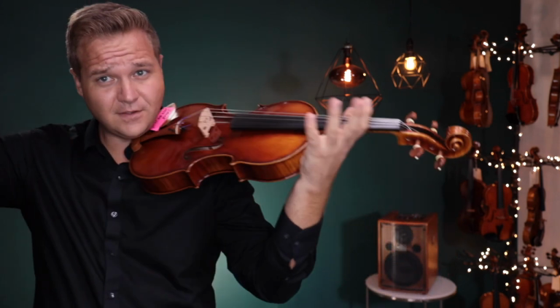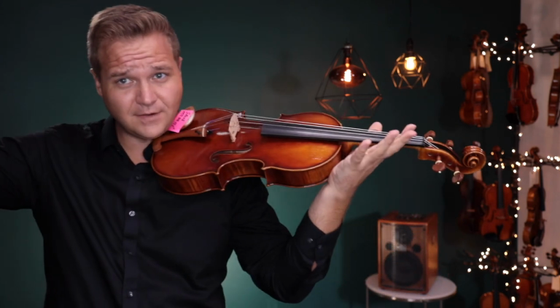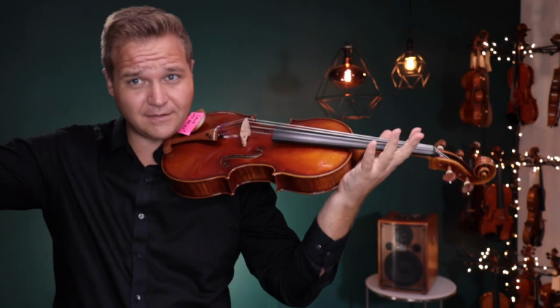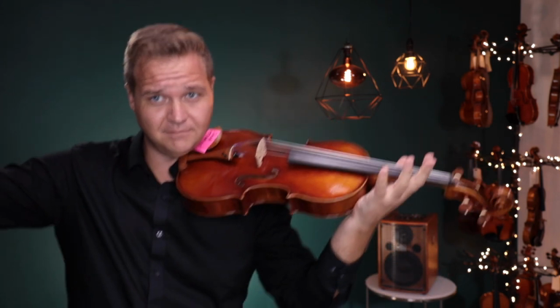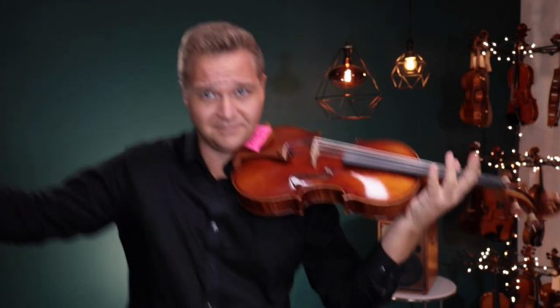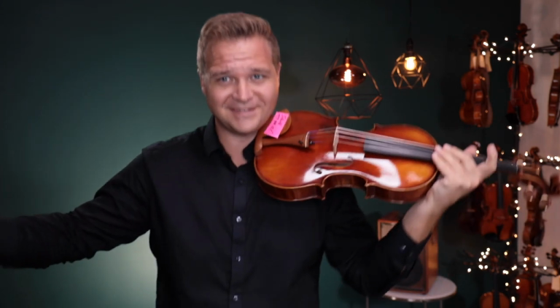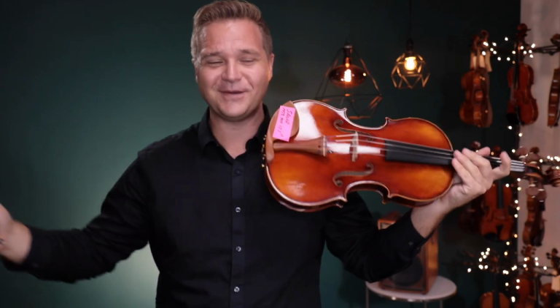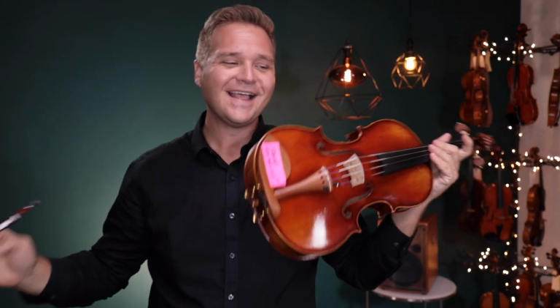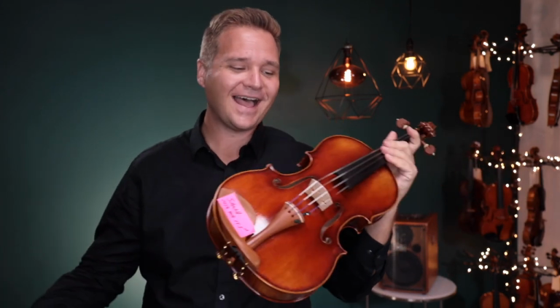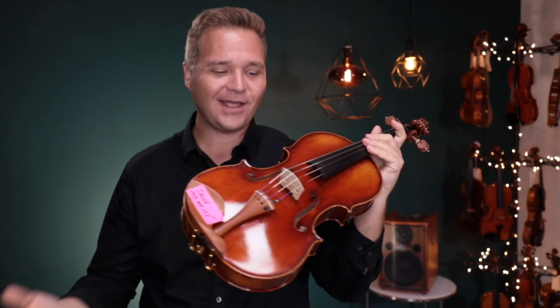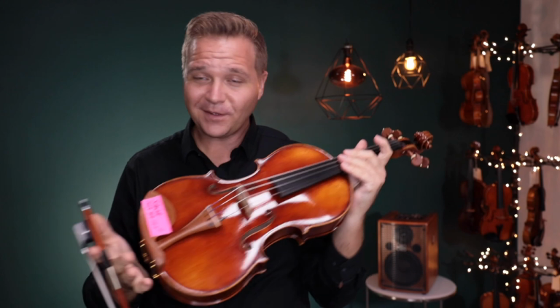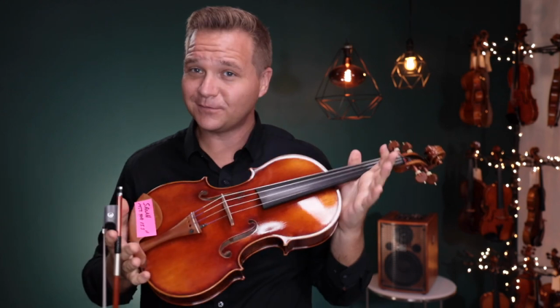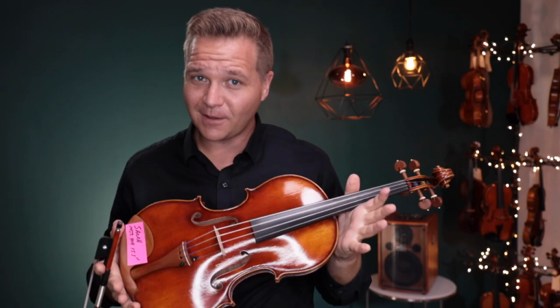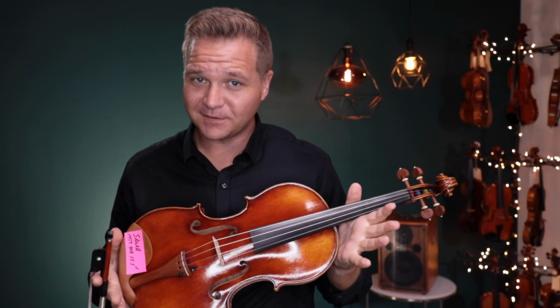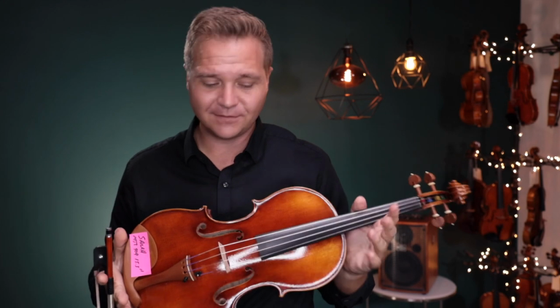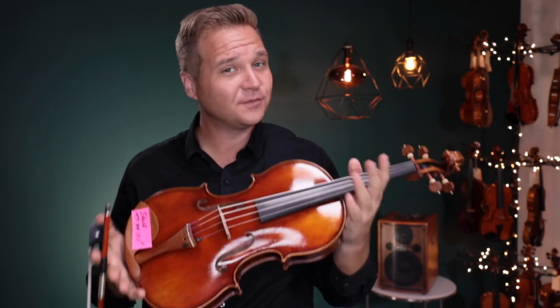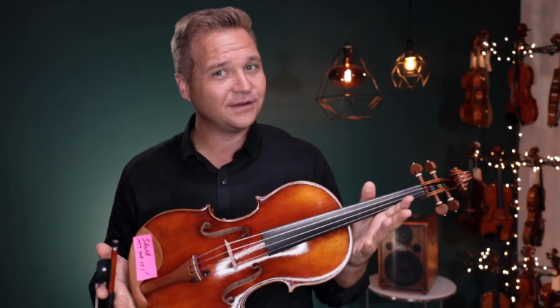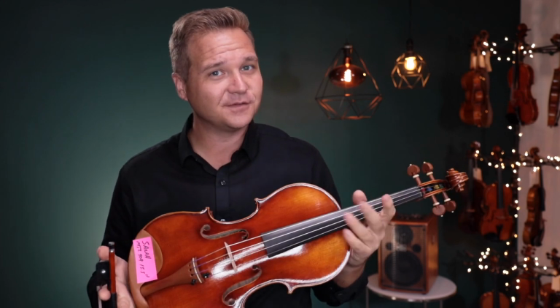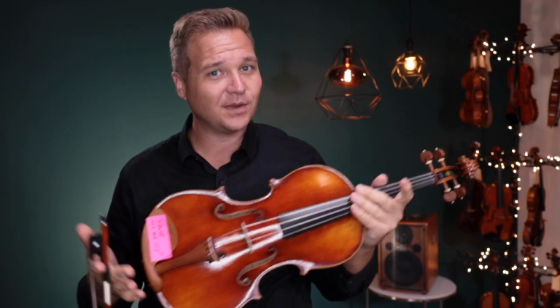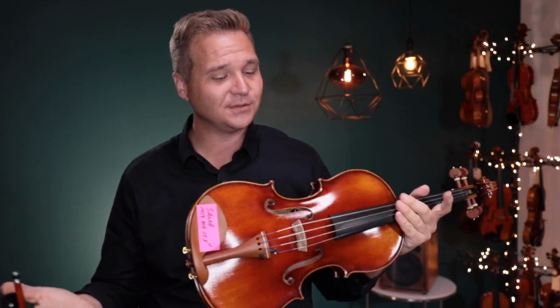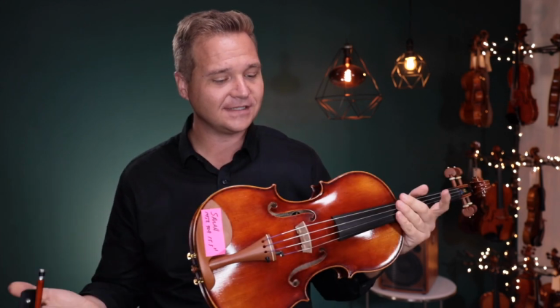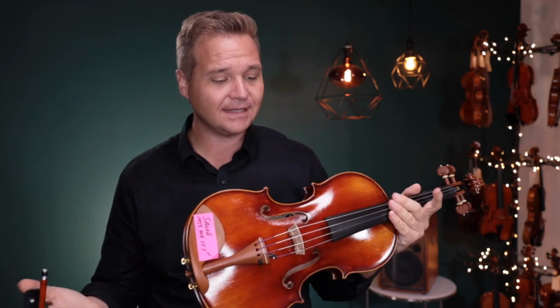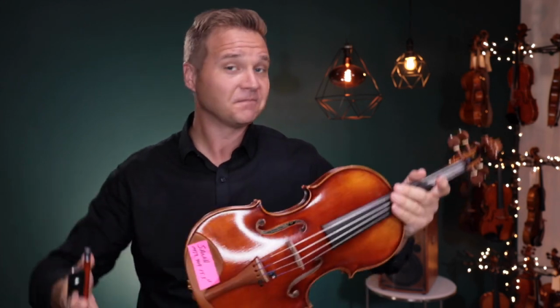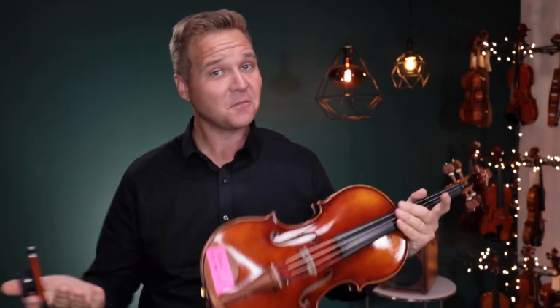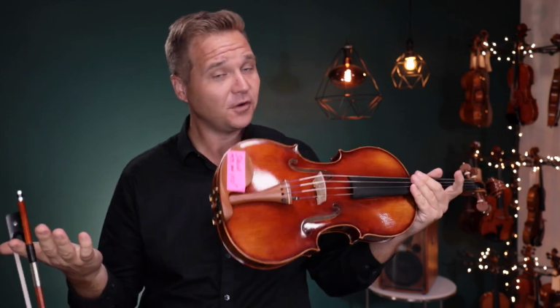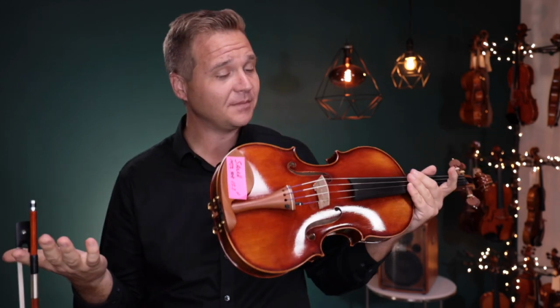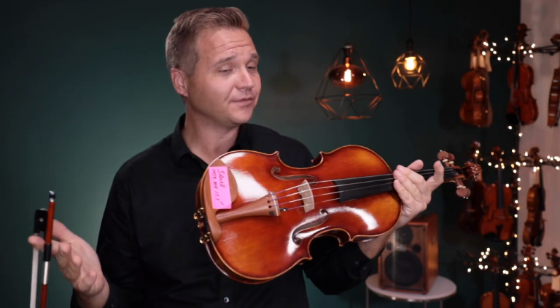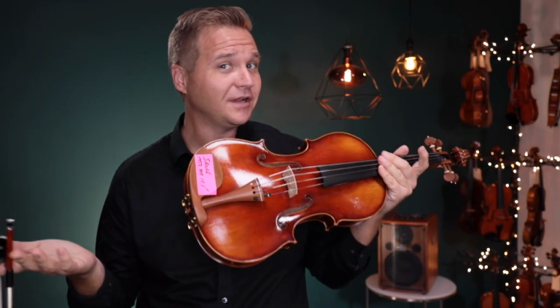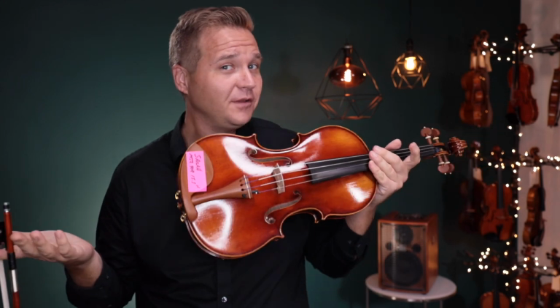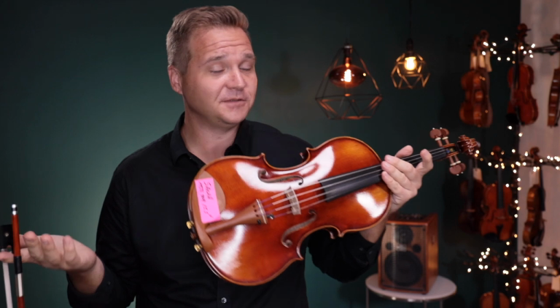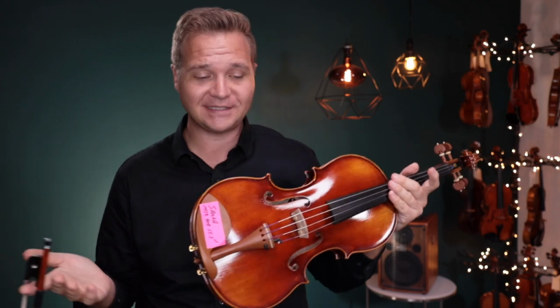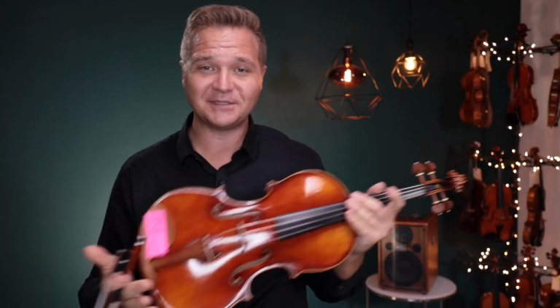All right. Well, I hope that was helpful, Sarah. We look forward to hearing from you about which one of these you like. Or if you like both of them, you can have both of them too — that's an option.